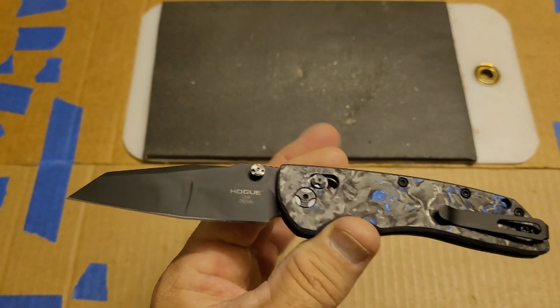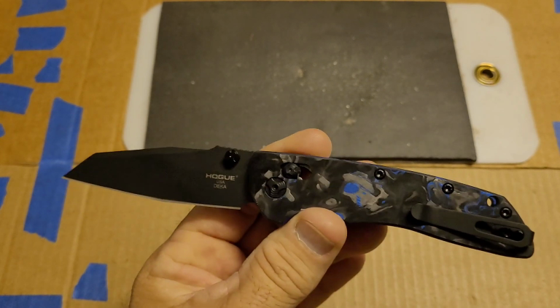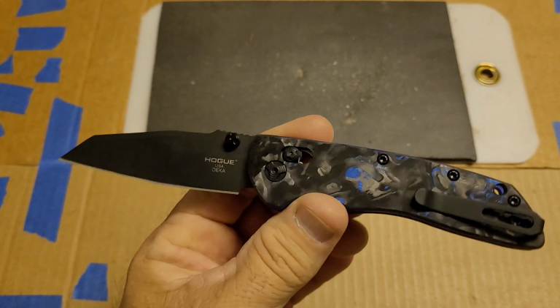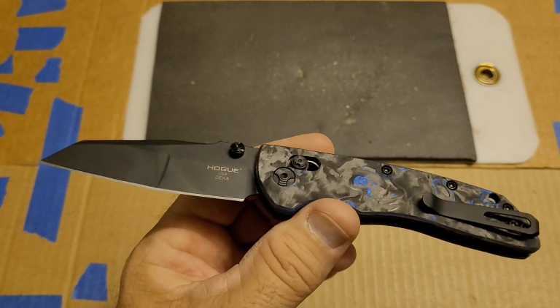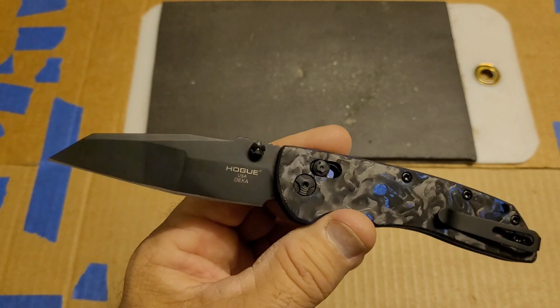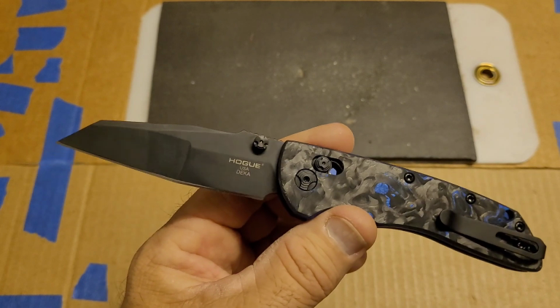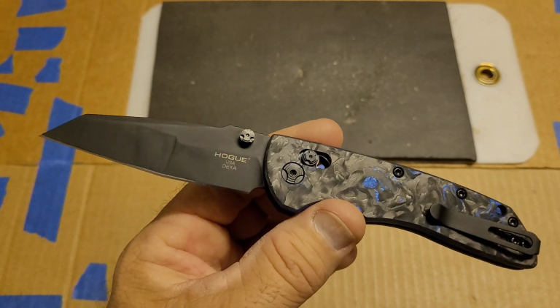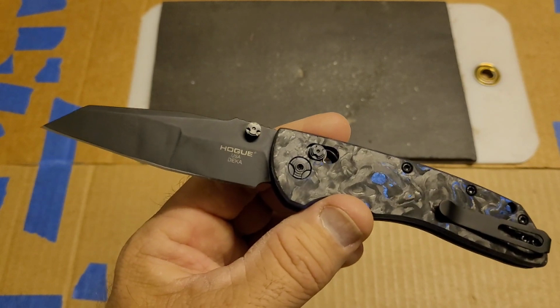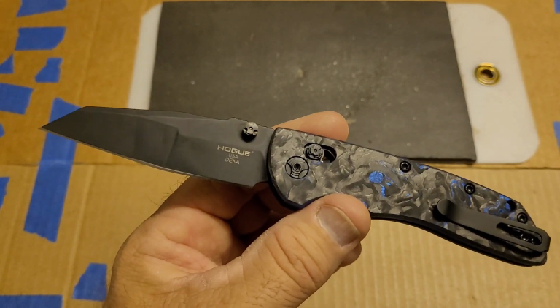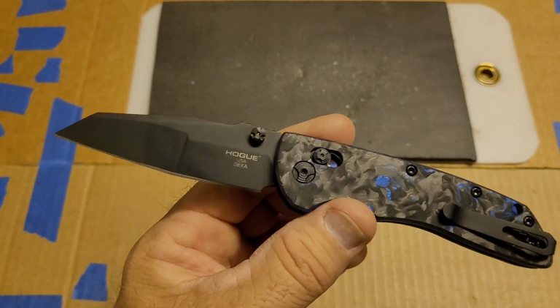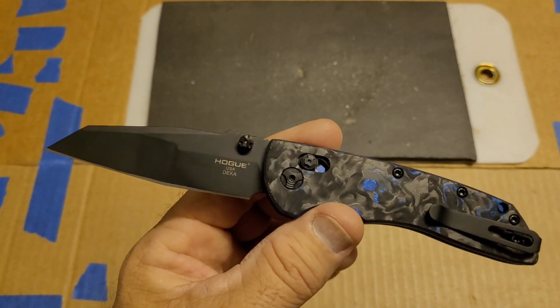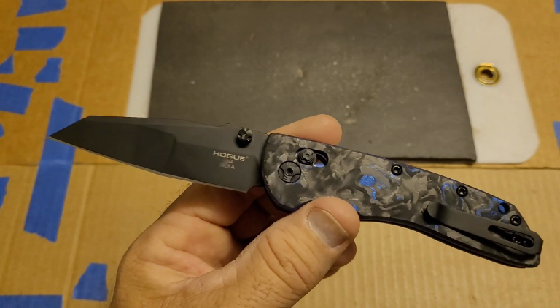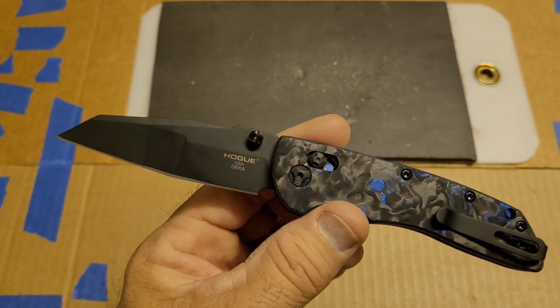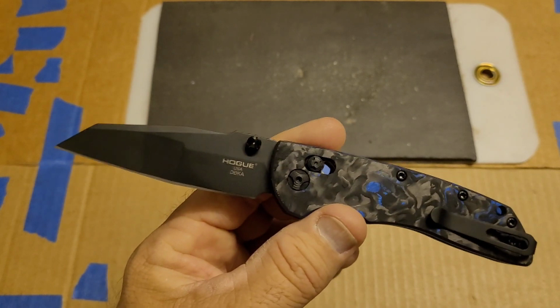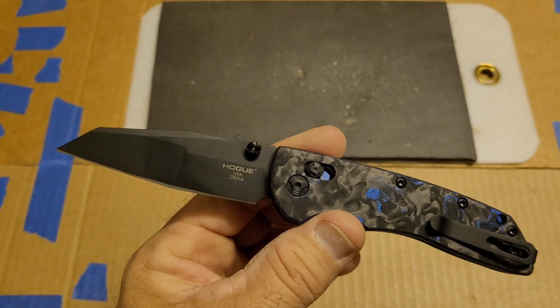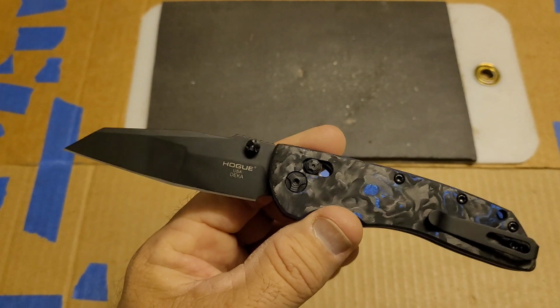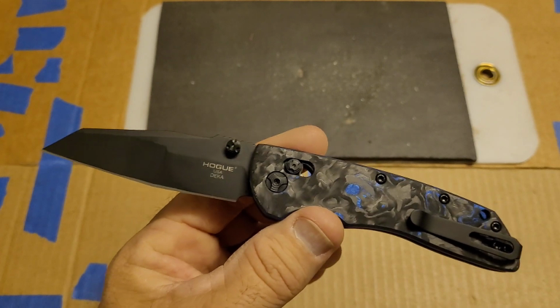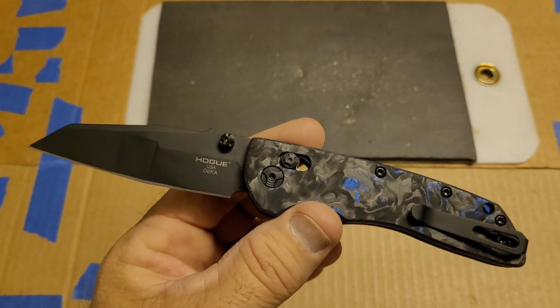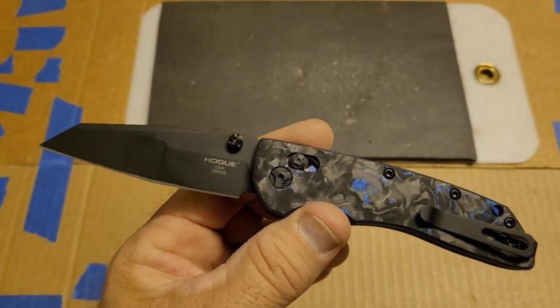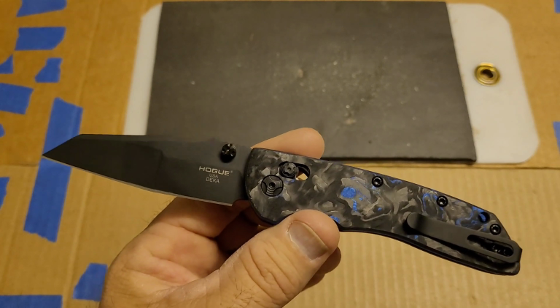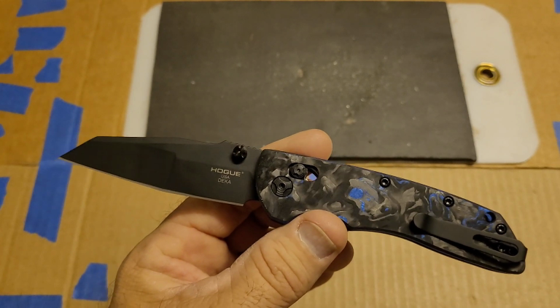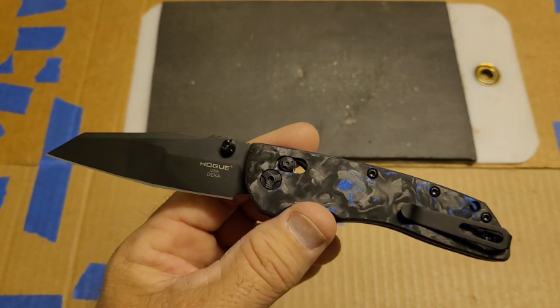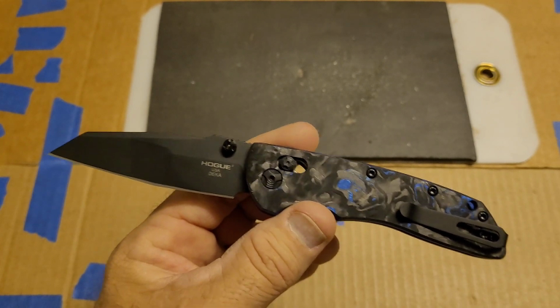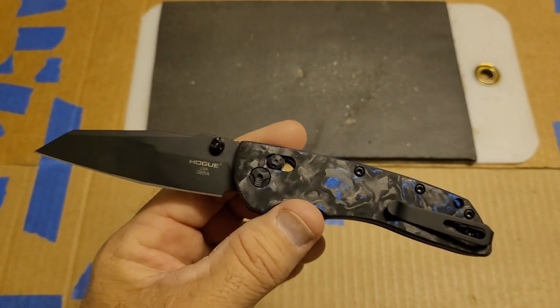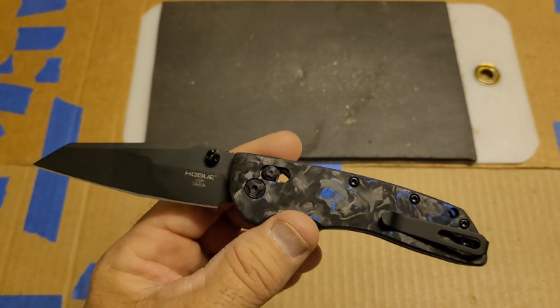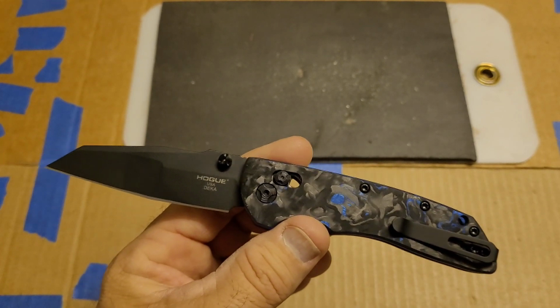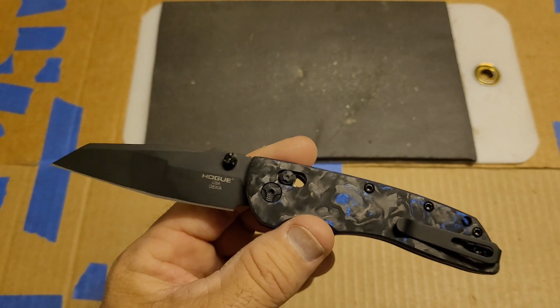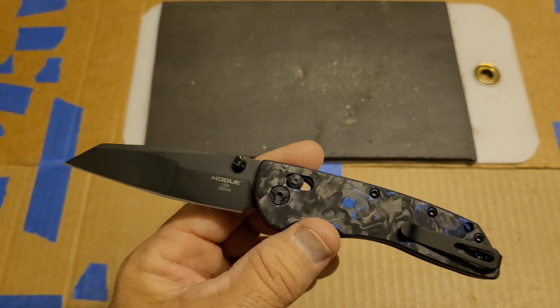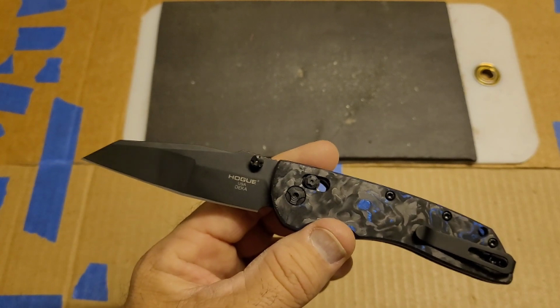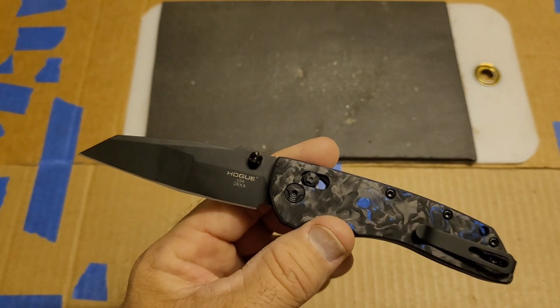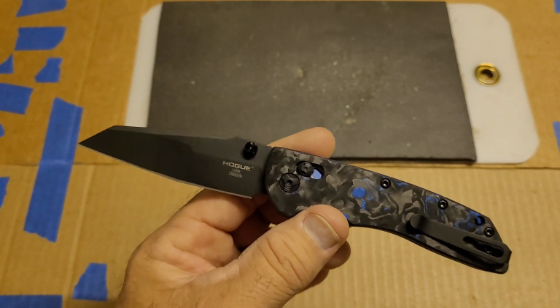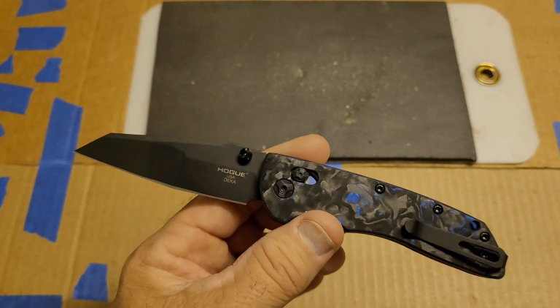The polymer version of this was in the mid-to-high $120 range — another knife with super high value for the performance that you get.